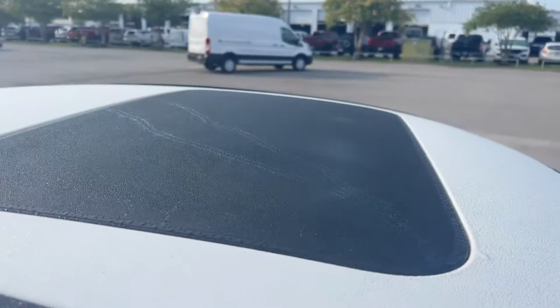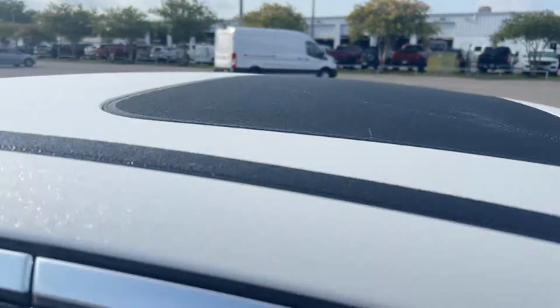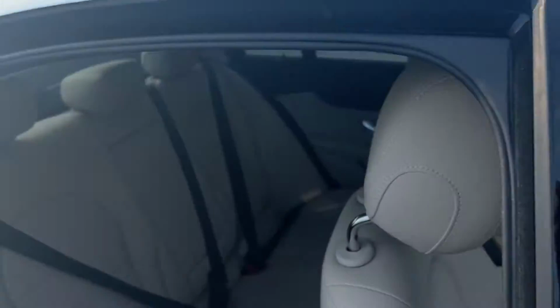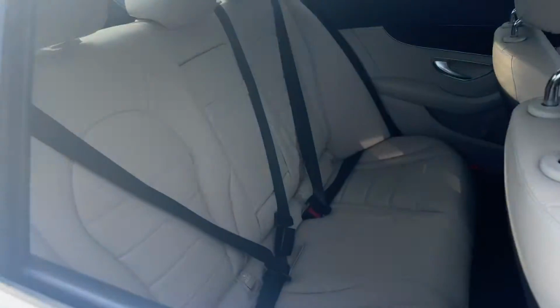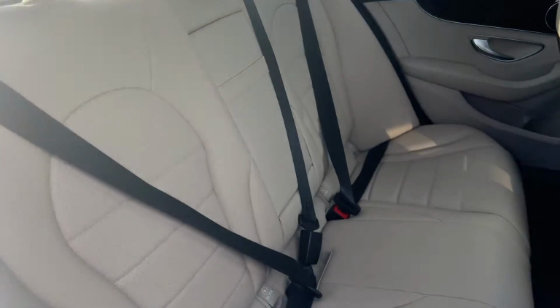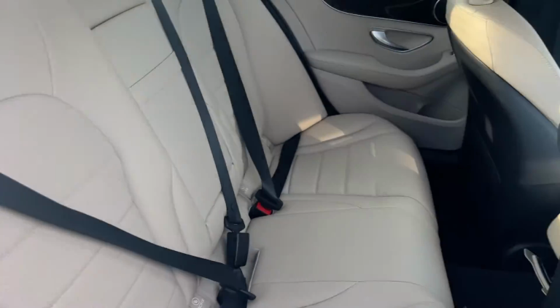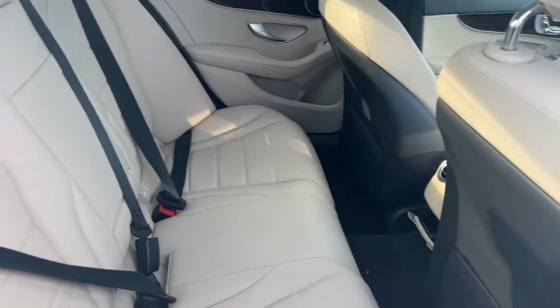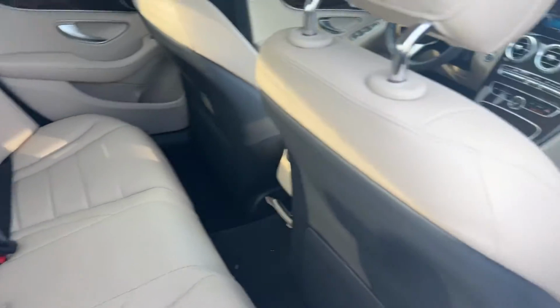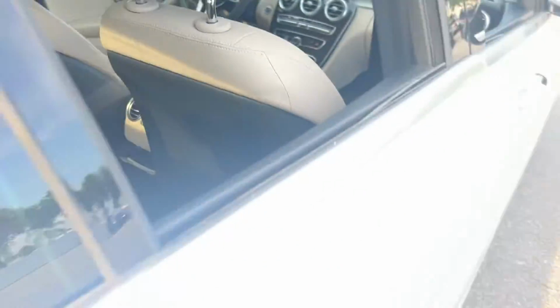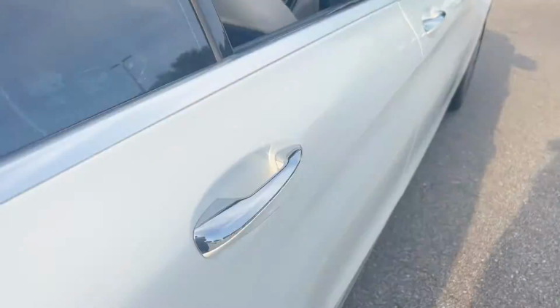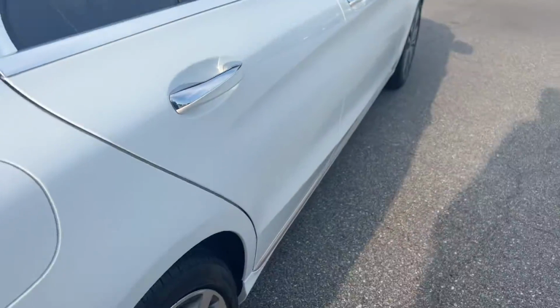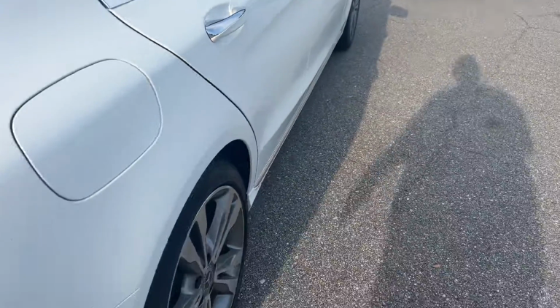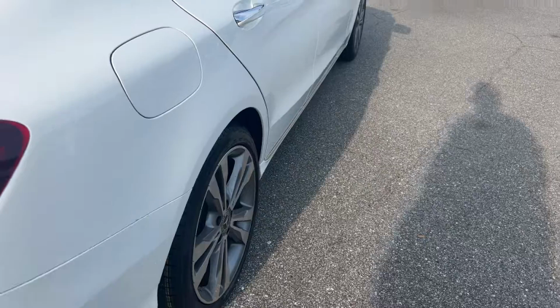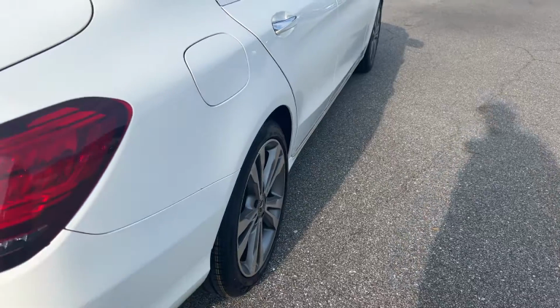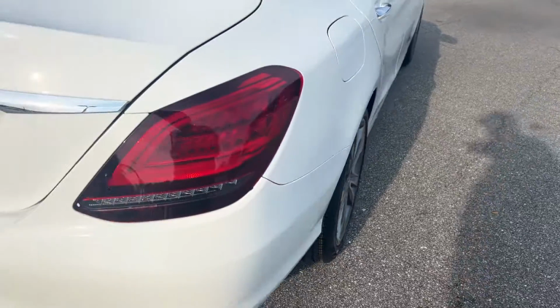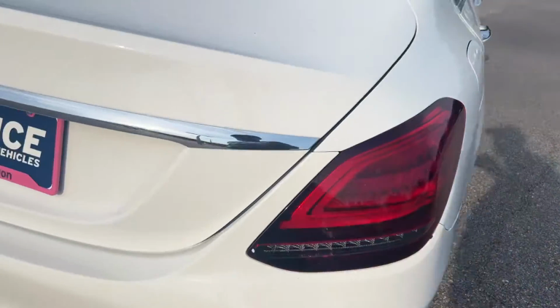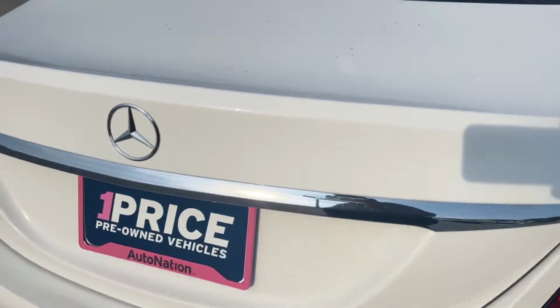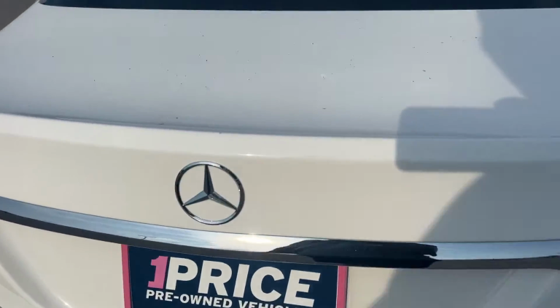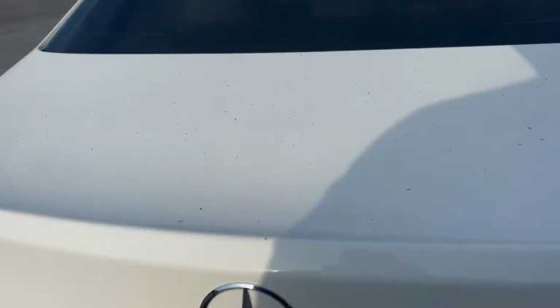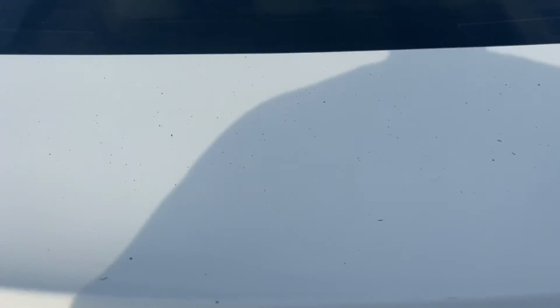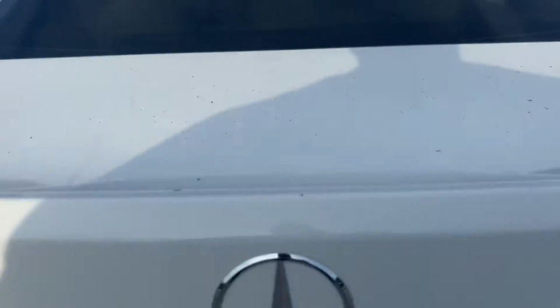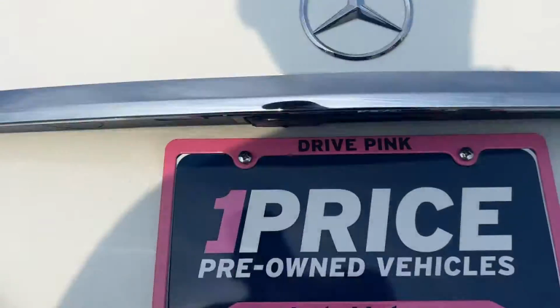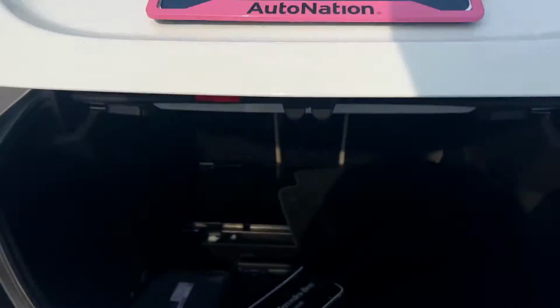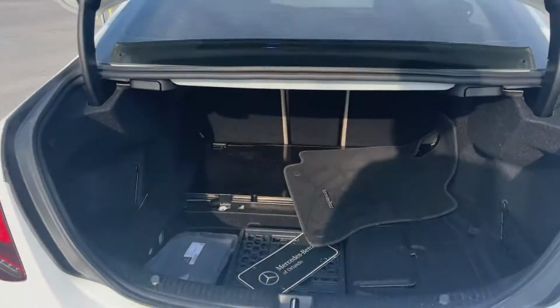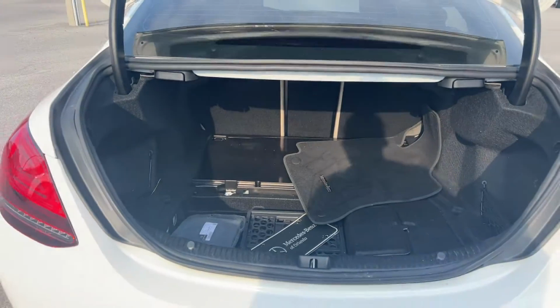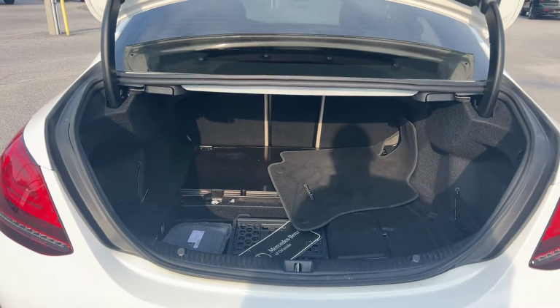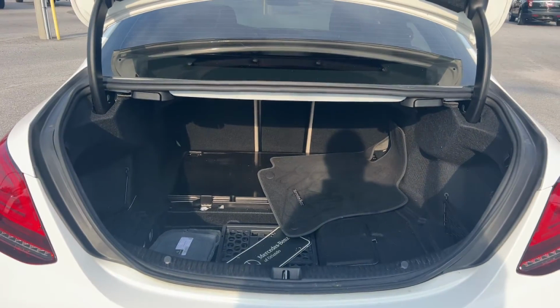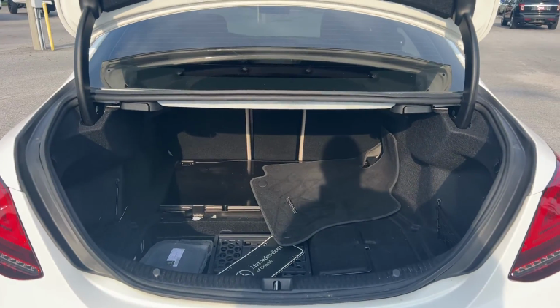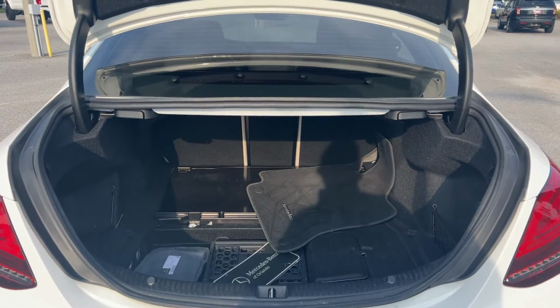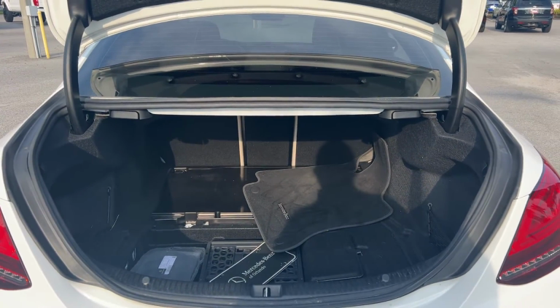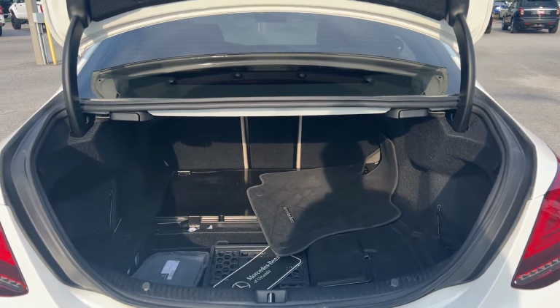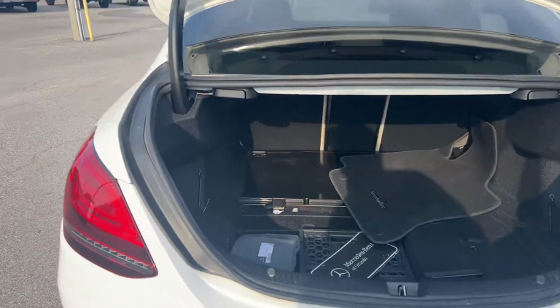Power moonroof — there's a look at the rear seat — aluminum wheels, backup camera. There's a look at the trunk; the rear seats fold down for additional storage.